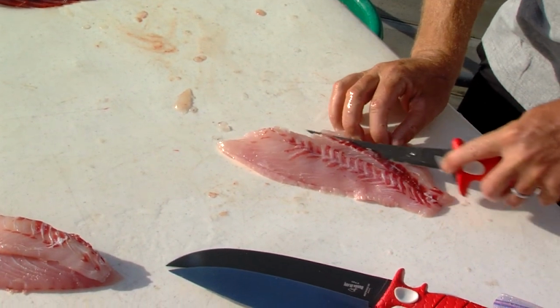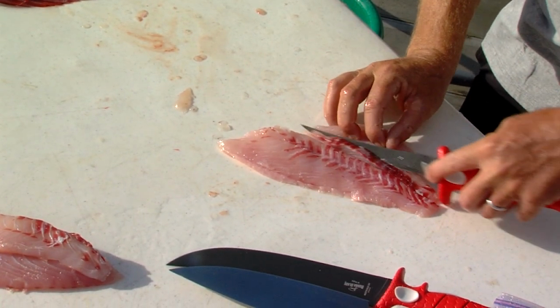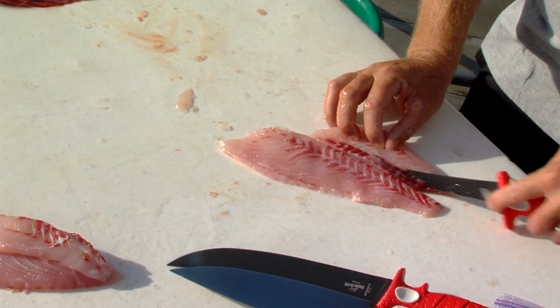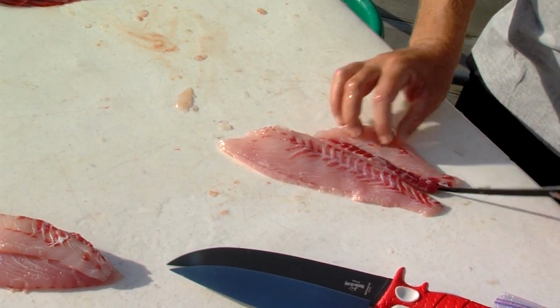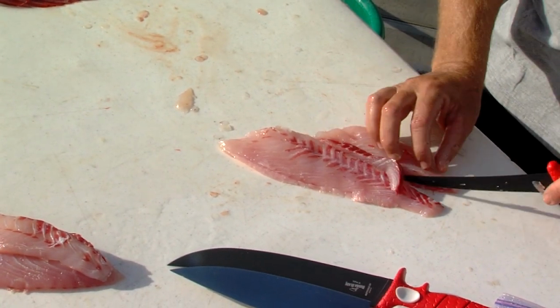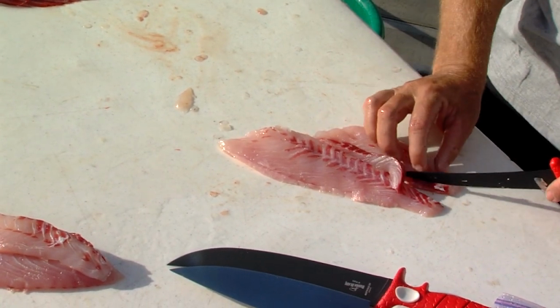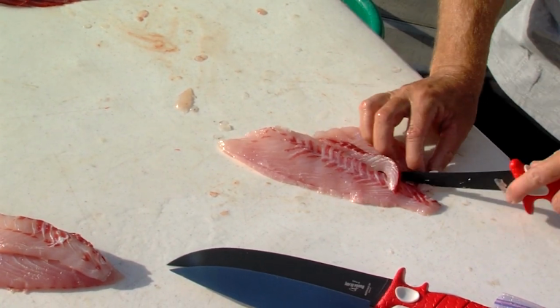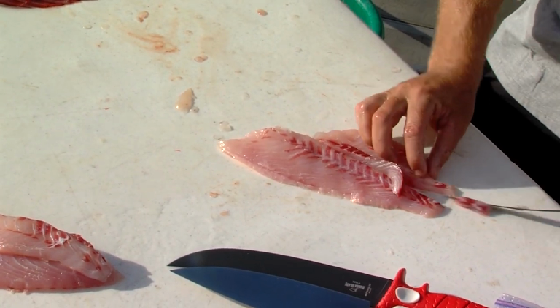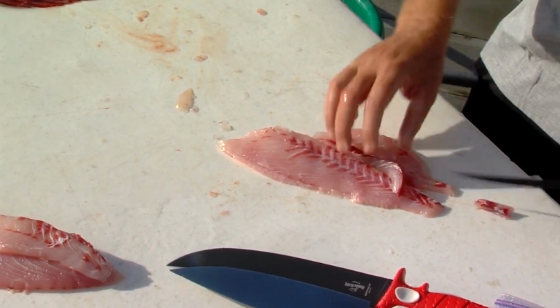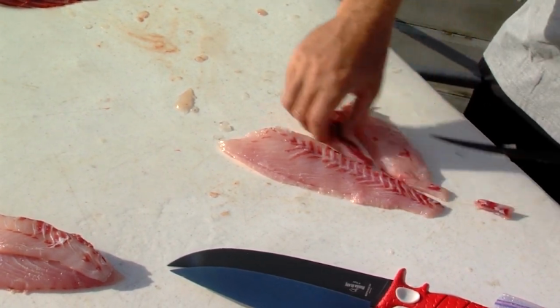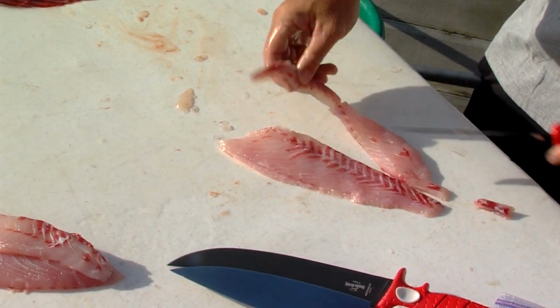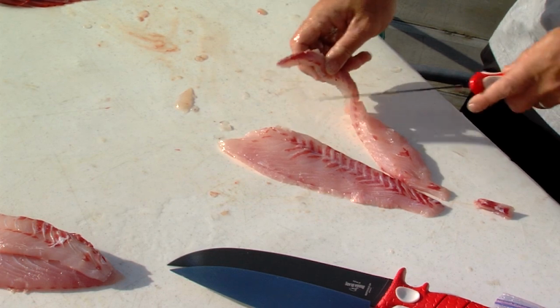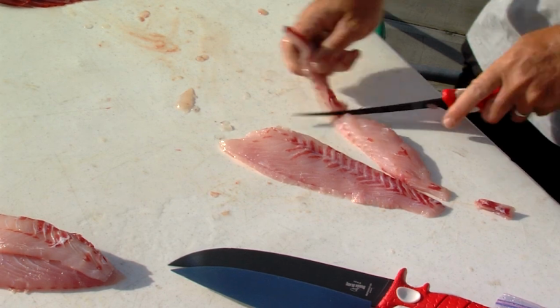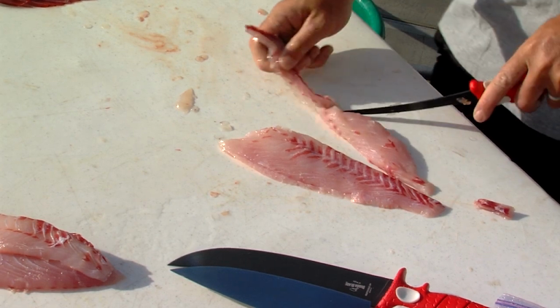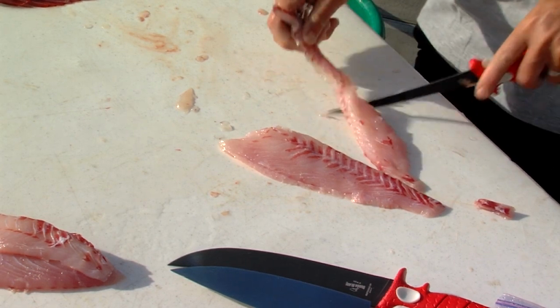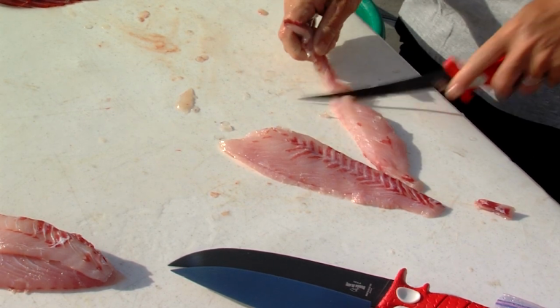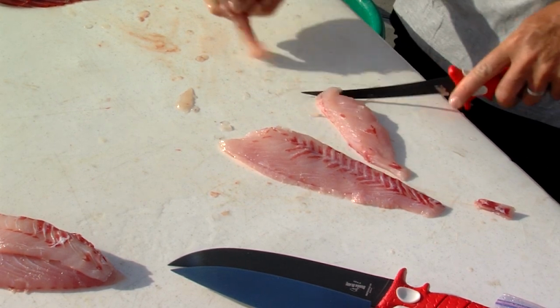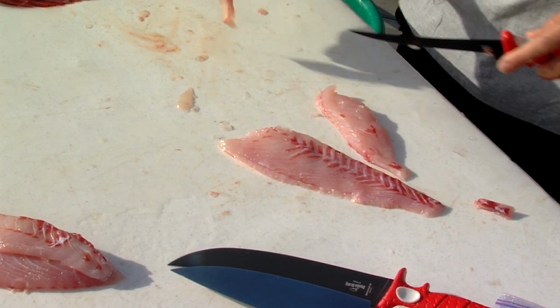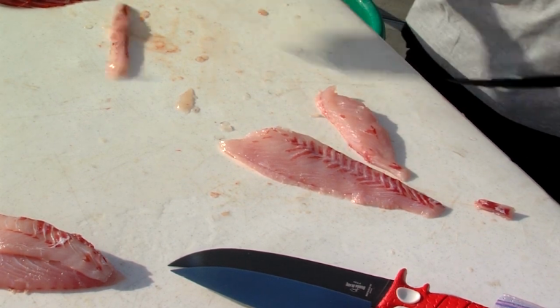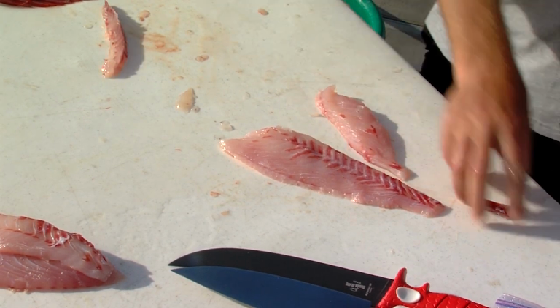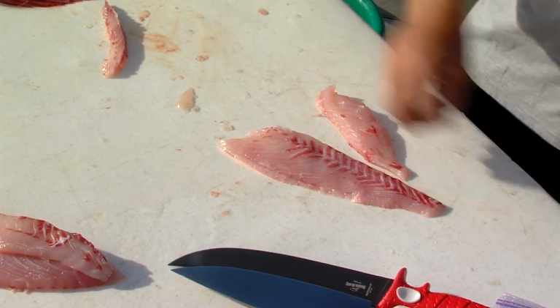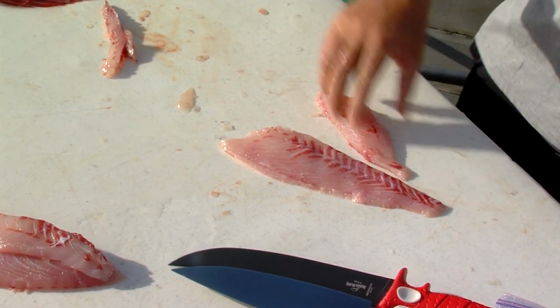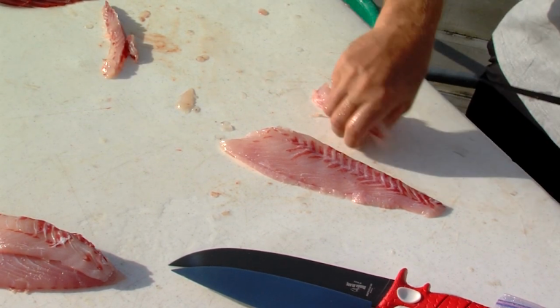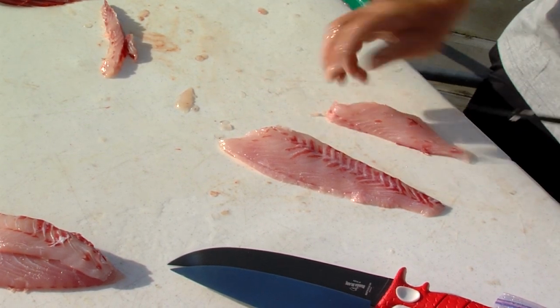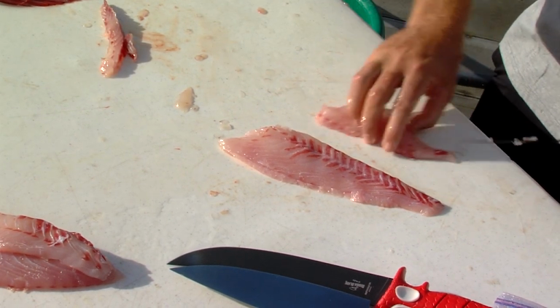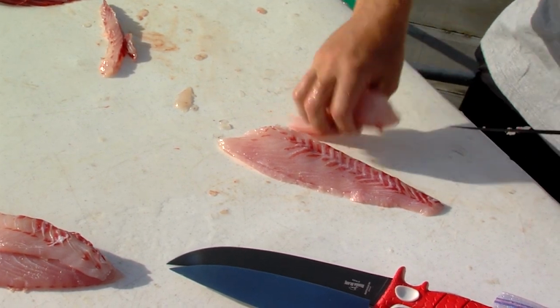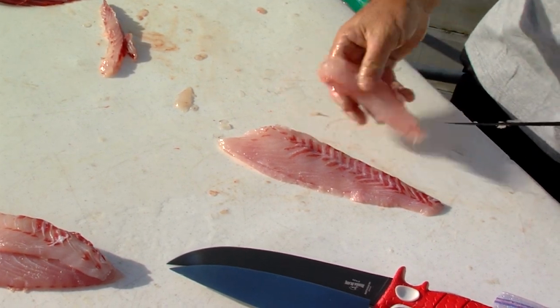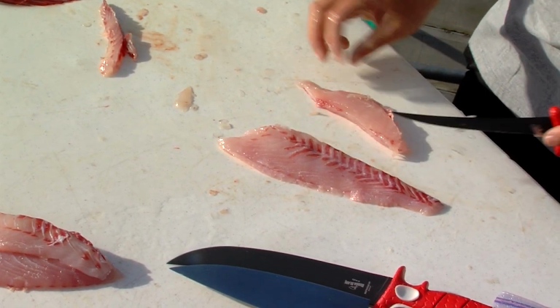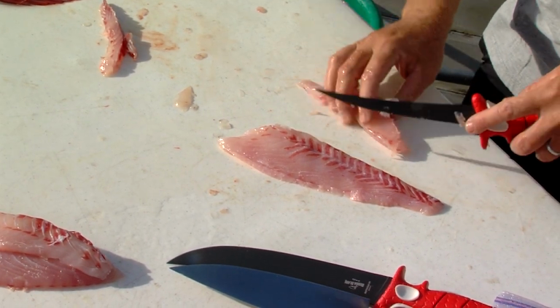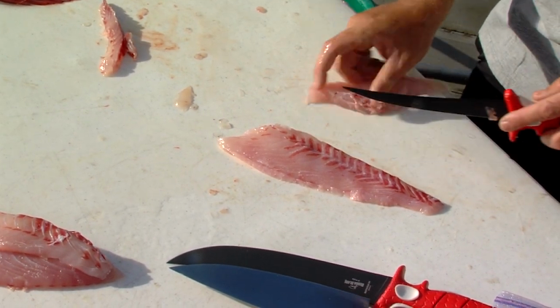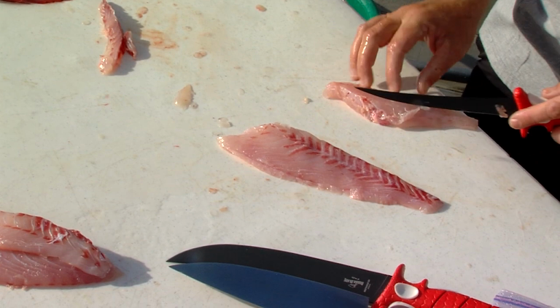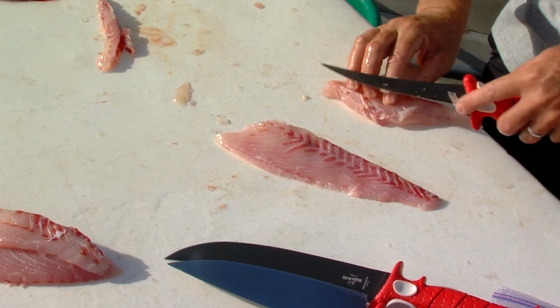As you can see, we're not fishing today because it's so windy, so we are cleaning fish.